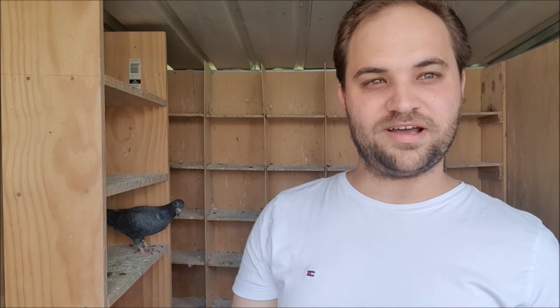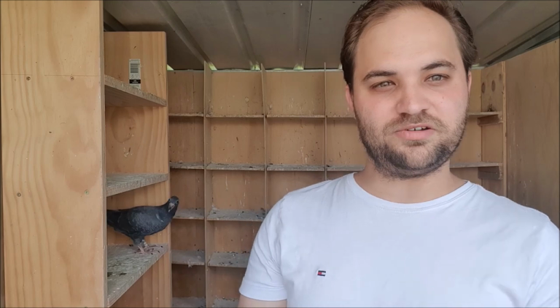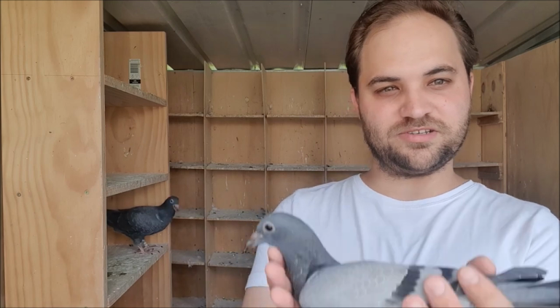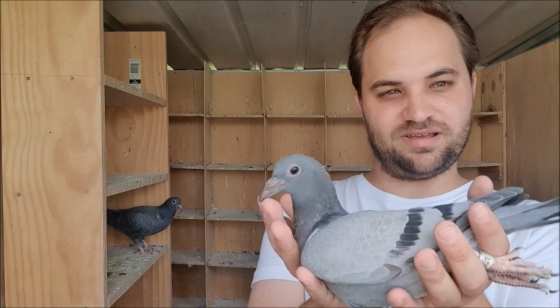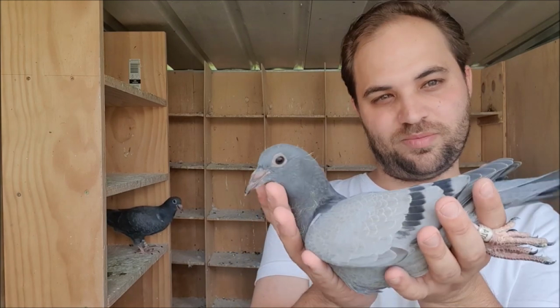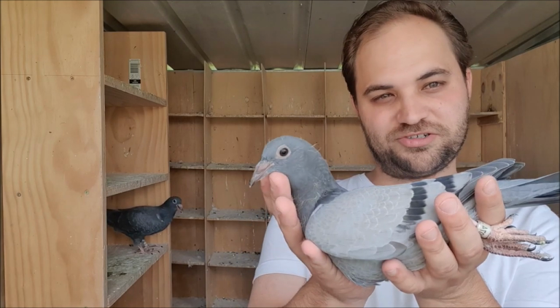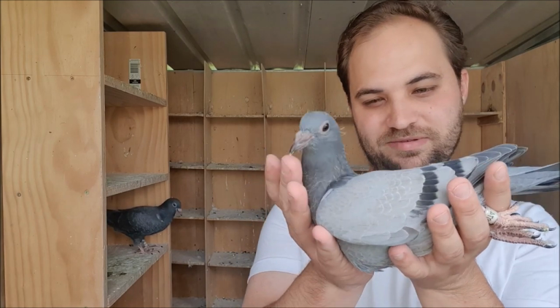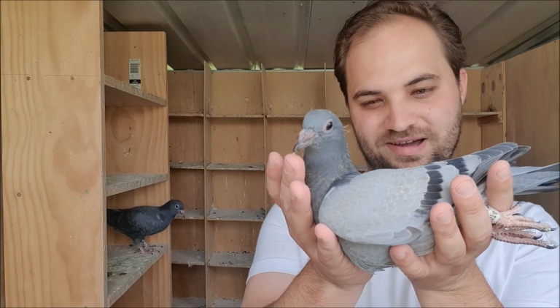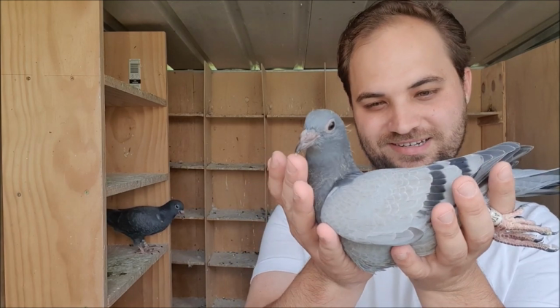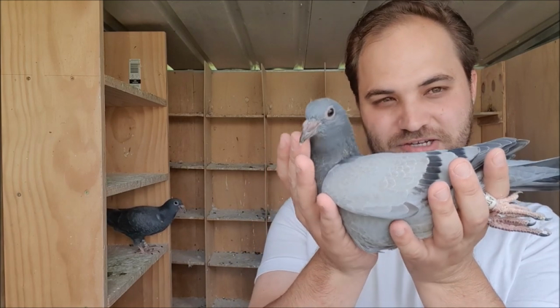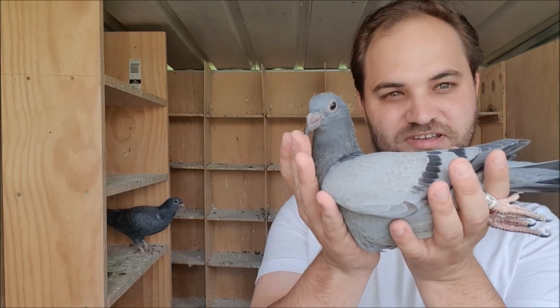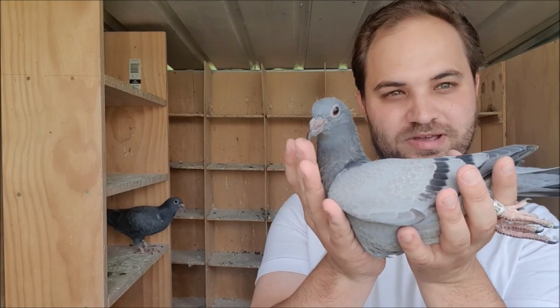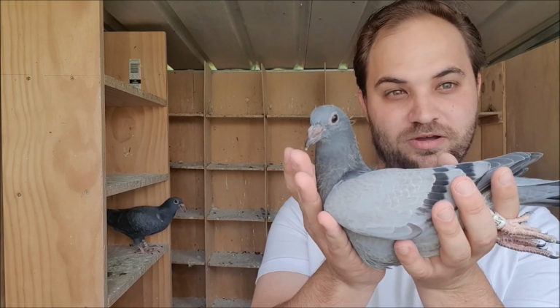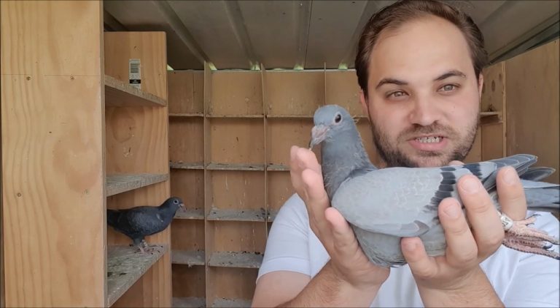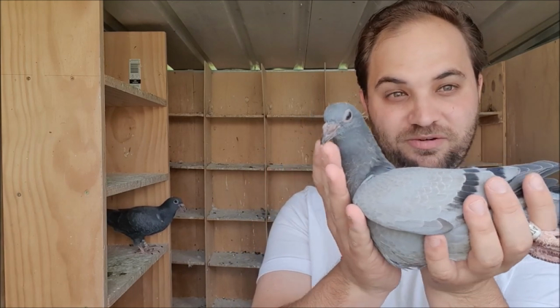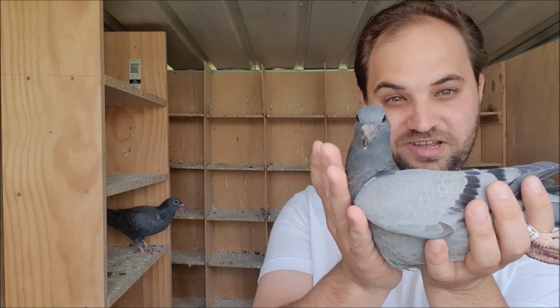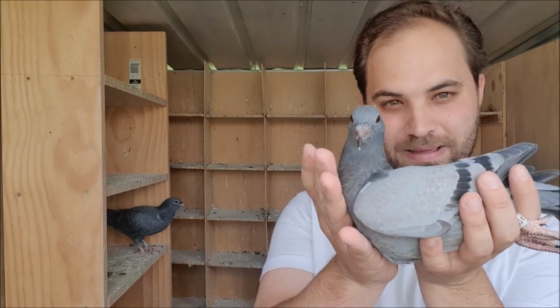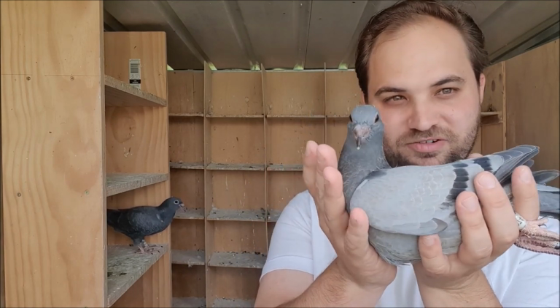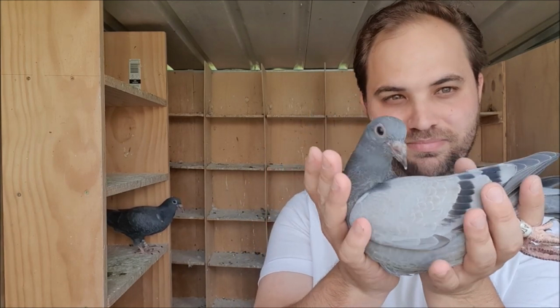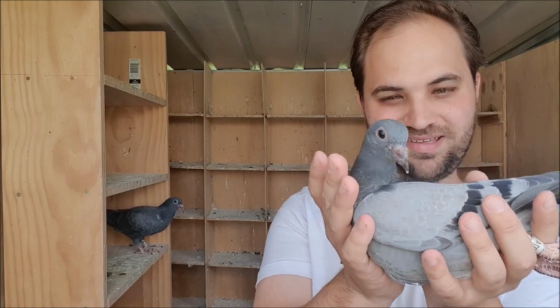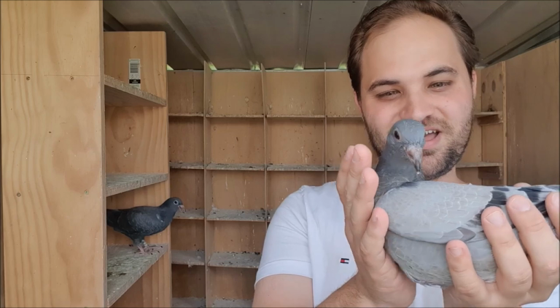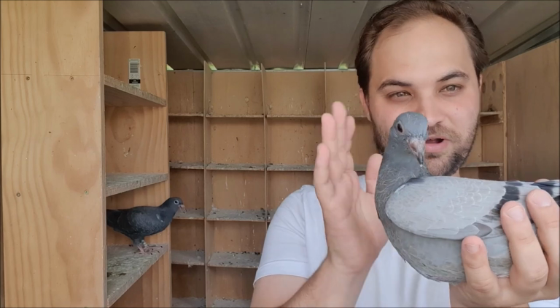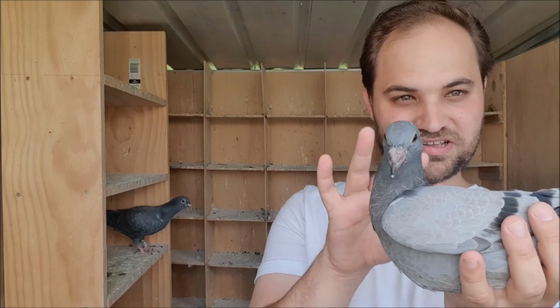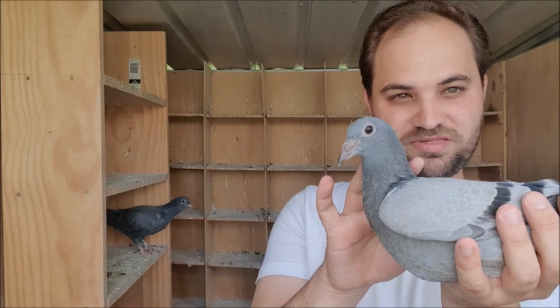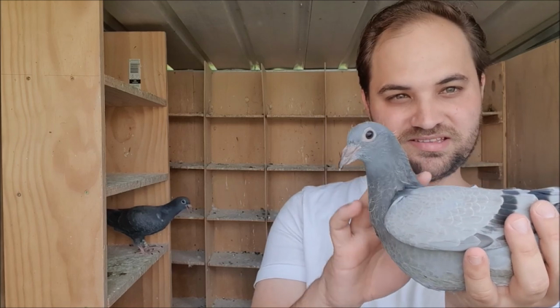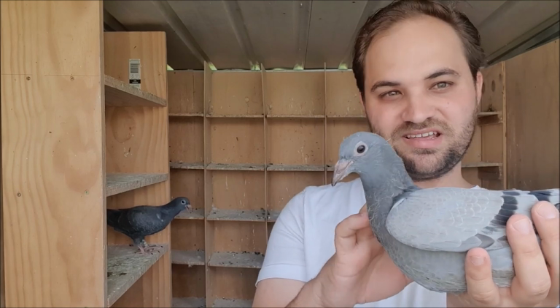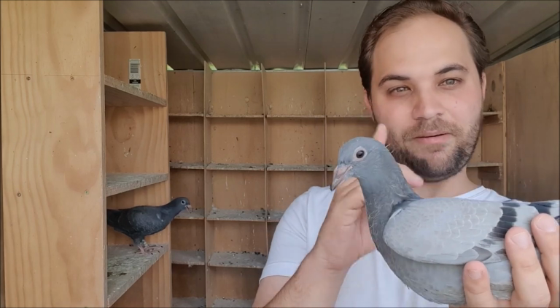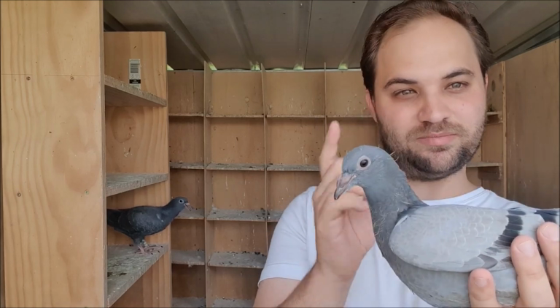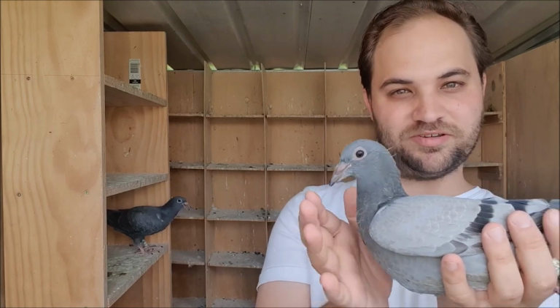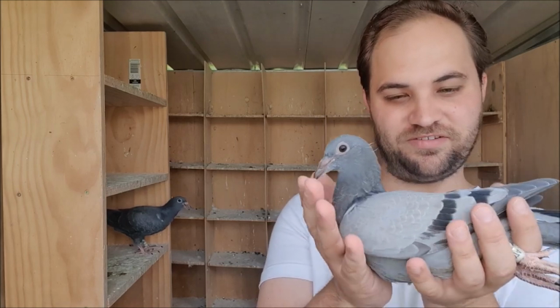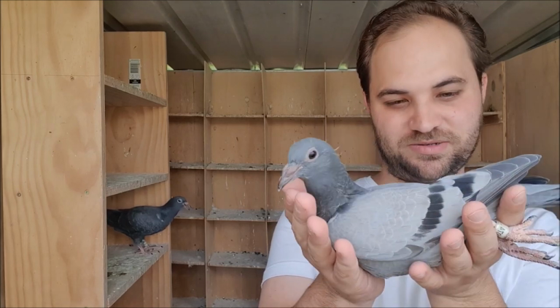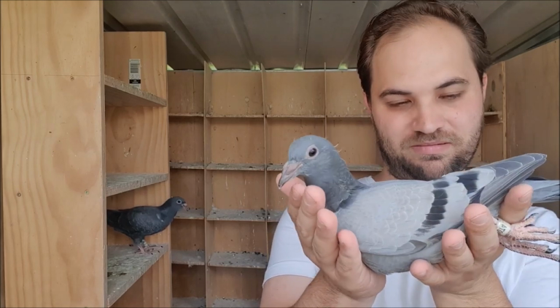Anyway, I thought that was a little bit interesting, something you might like to see. Two things that we can learn just from looking at the babies from one pair - we know these are both hens, and we know the mother is definitely a spread.